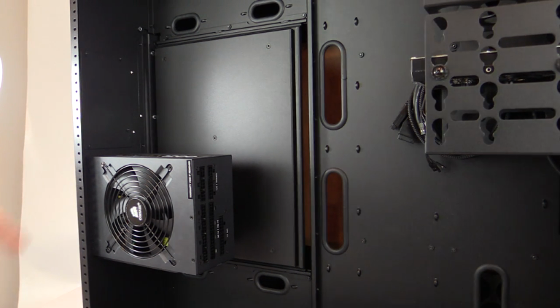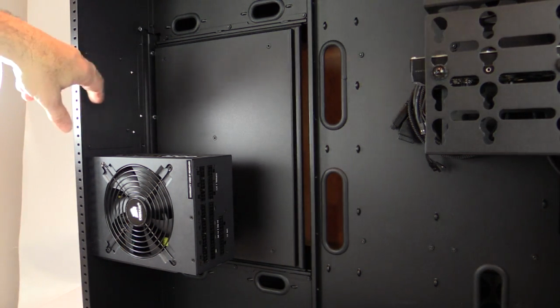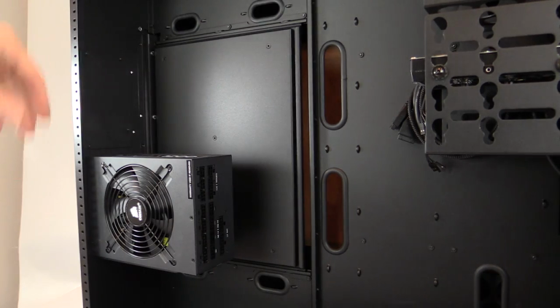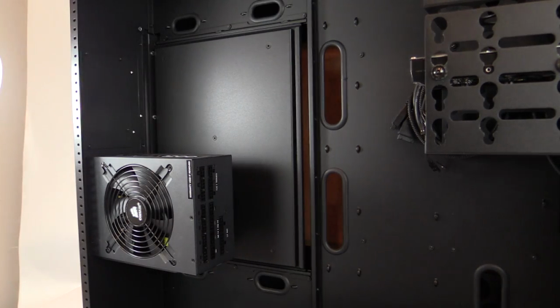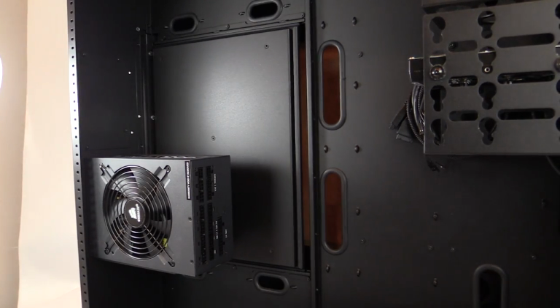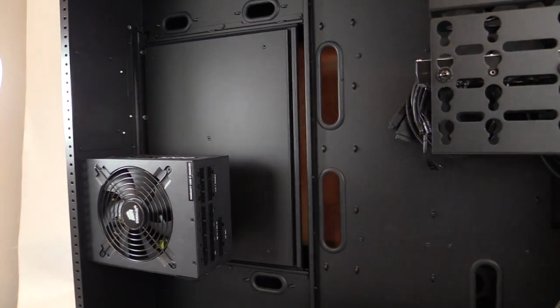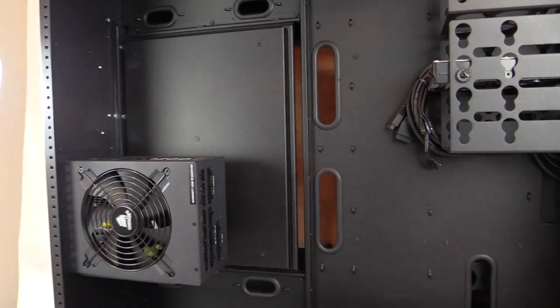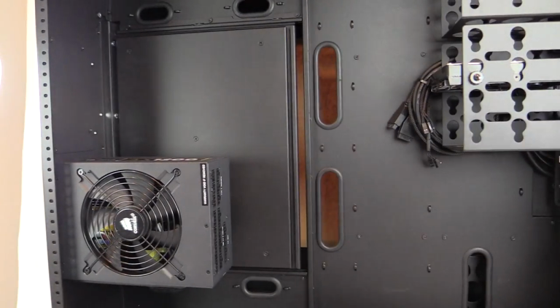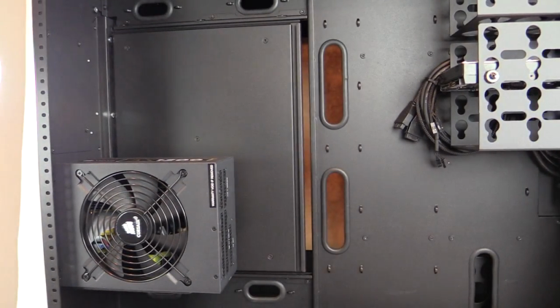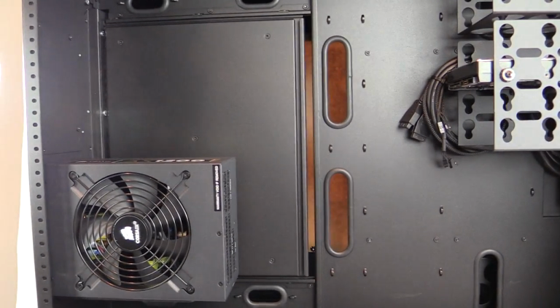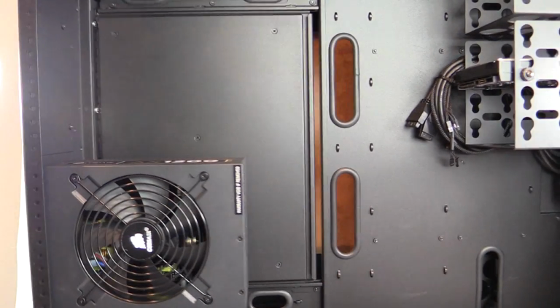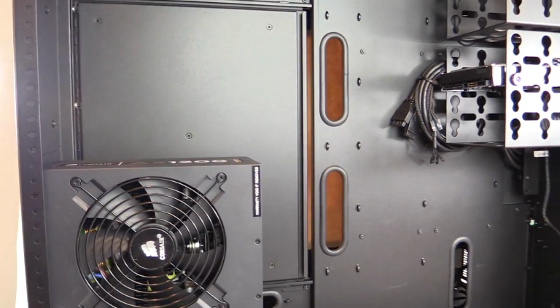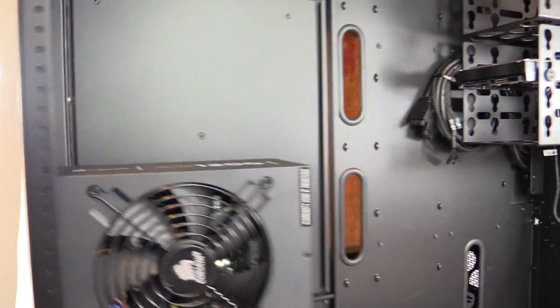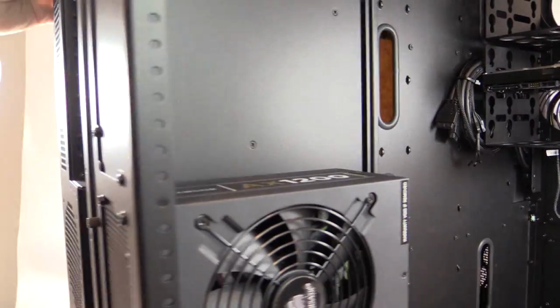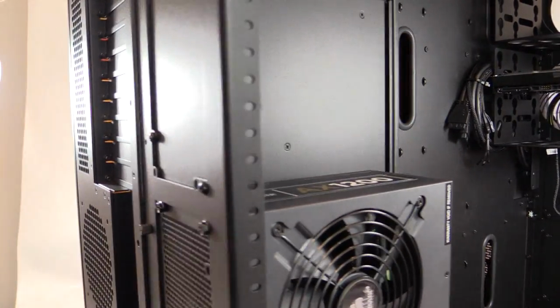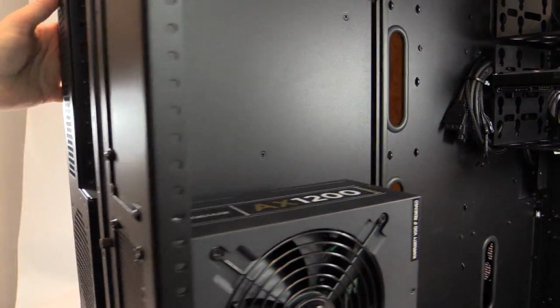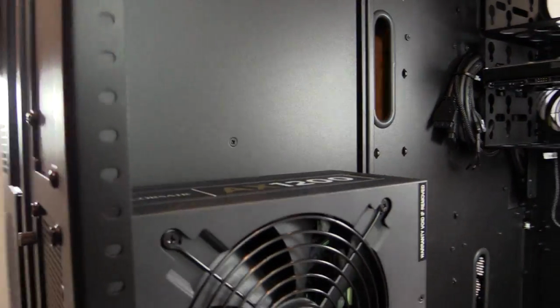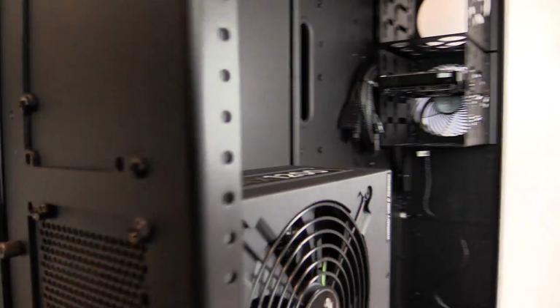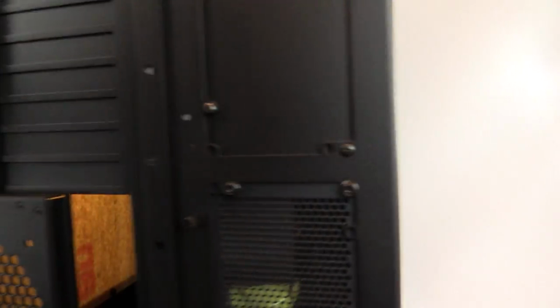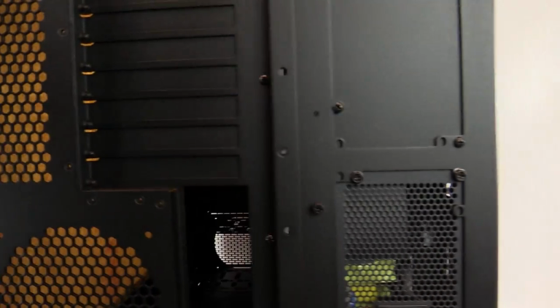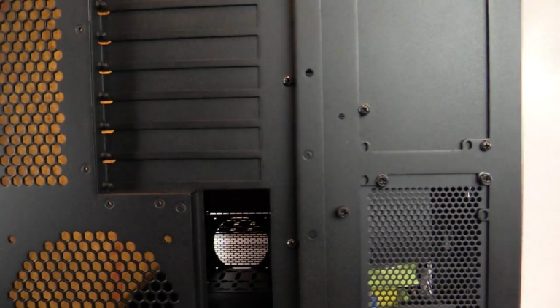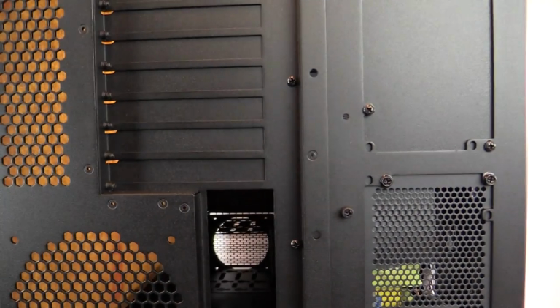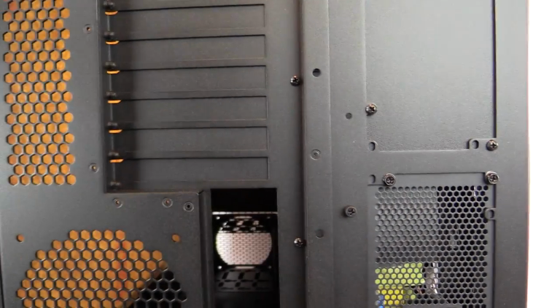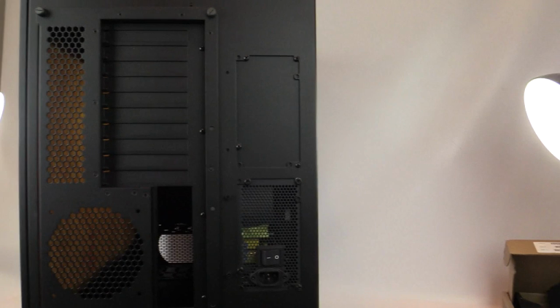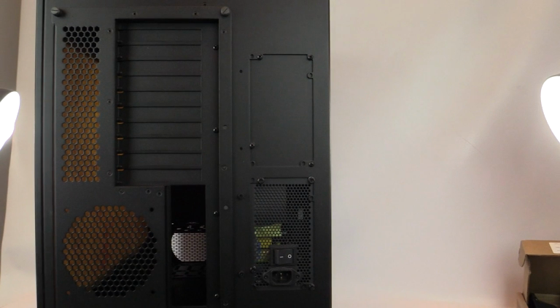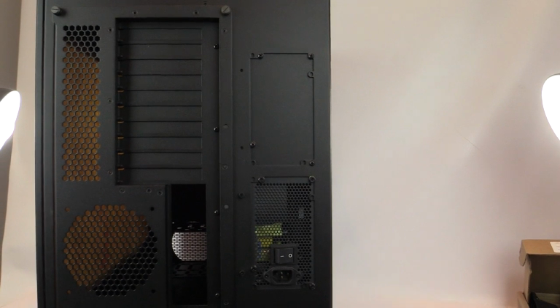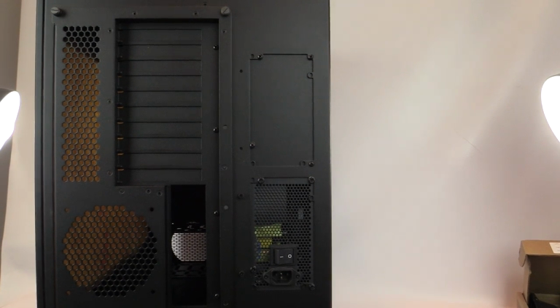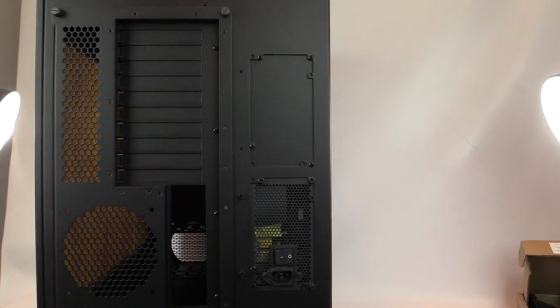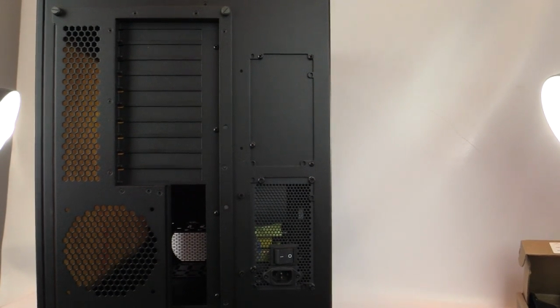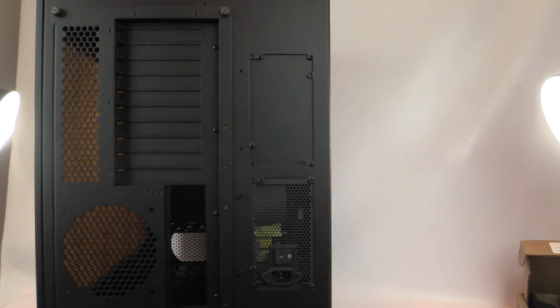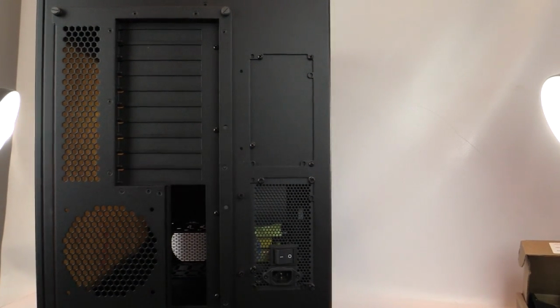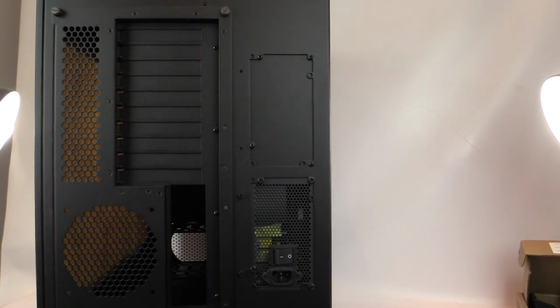I'm going to flip the power supply around so the fan brings in air from the vent panels on the door, and there we have the power supply installed. This panel can also be arranged to install the power supply in the top position if wanted.